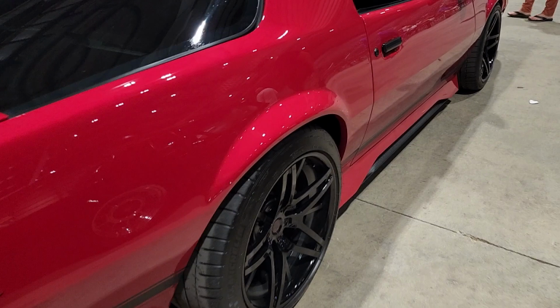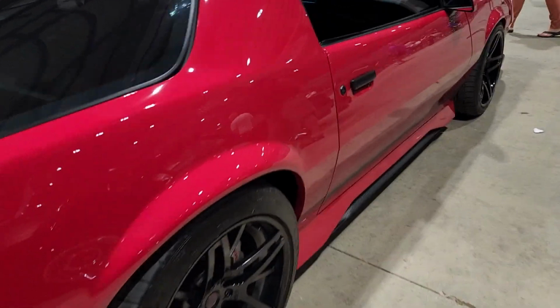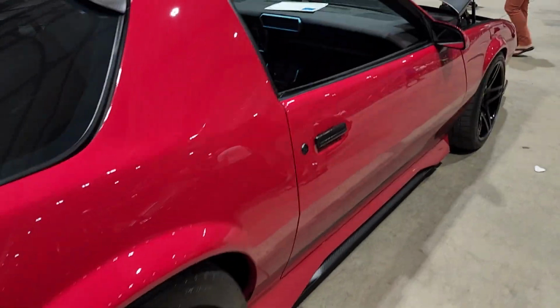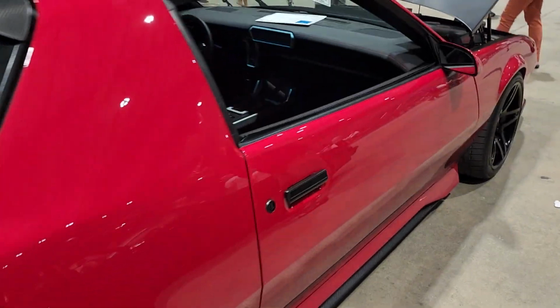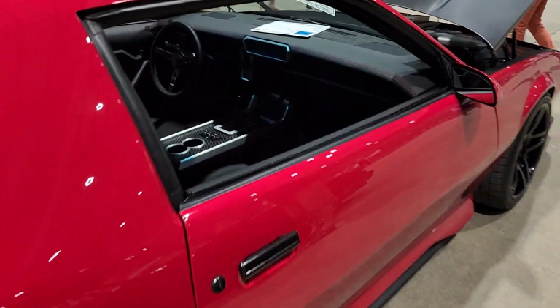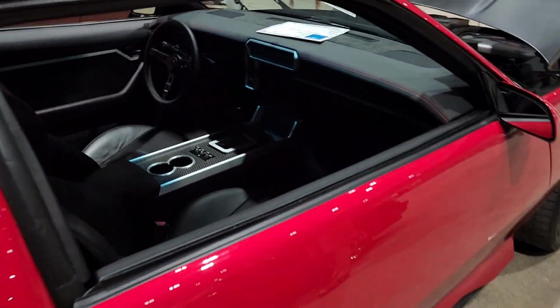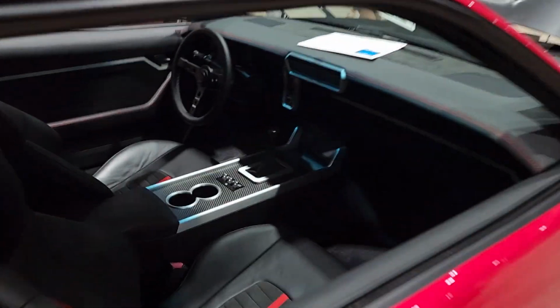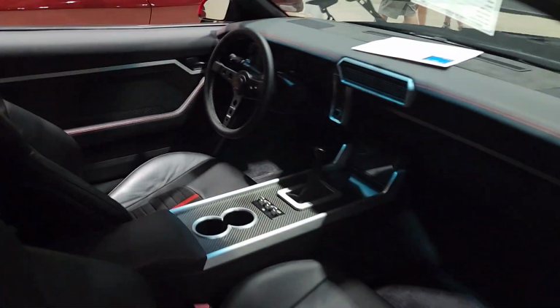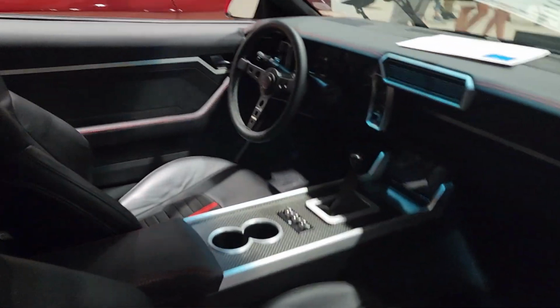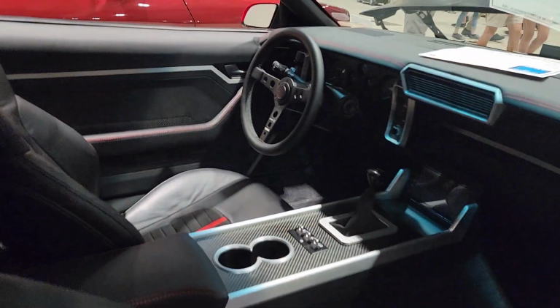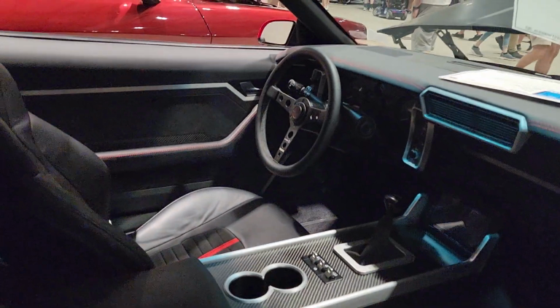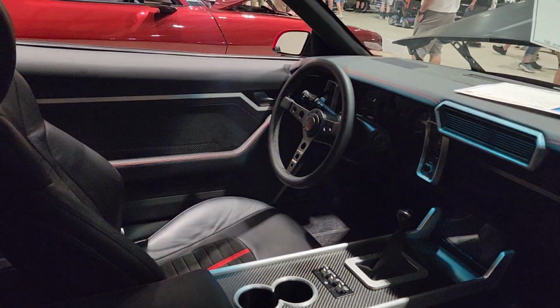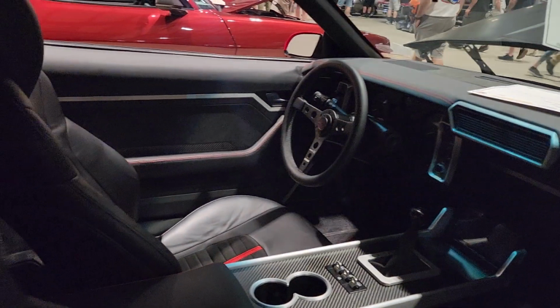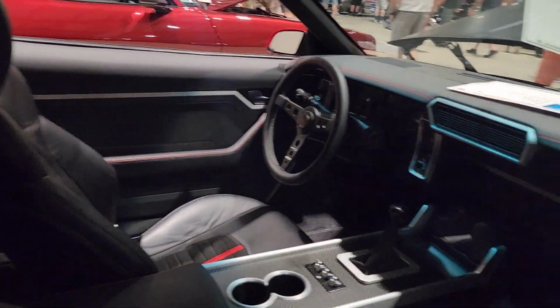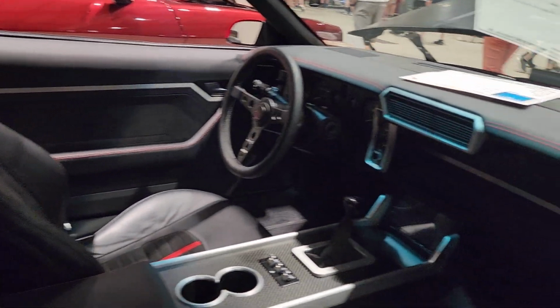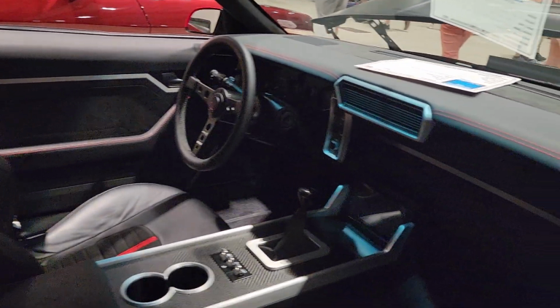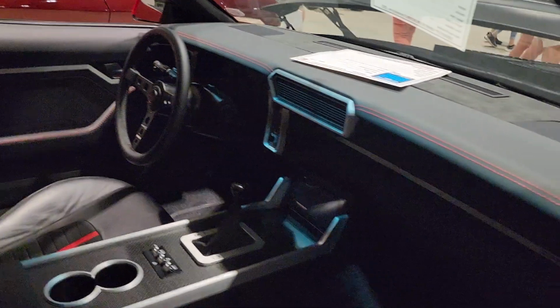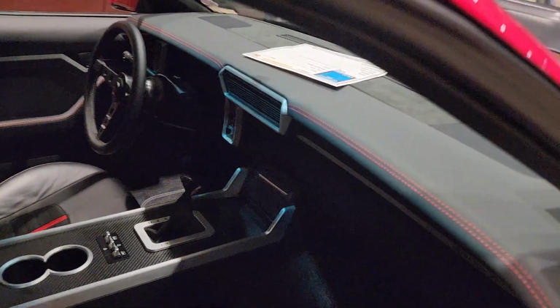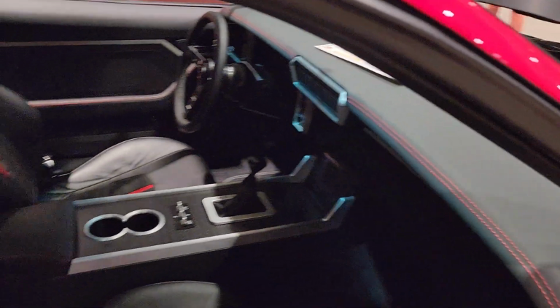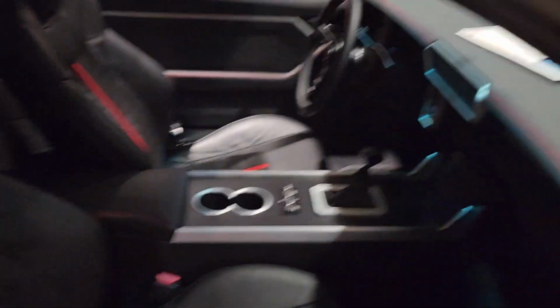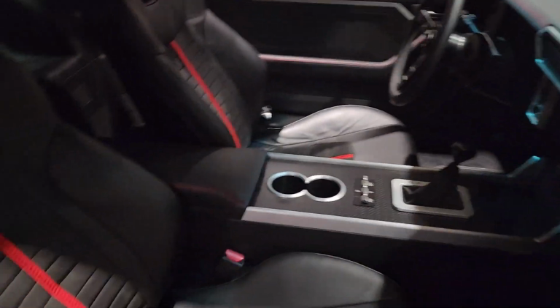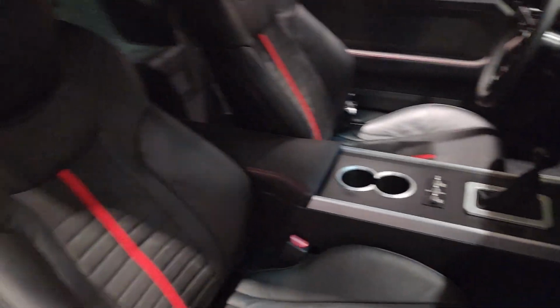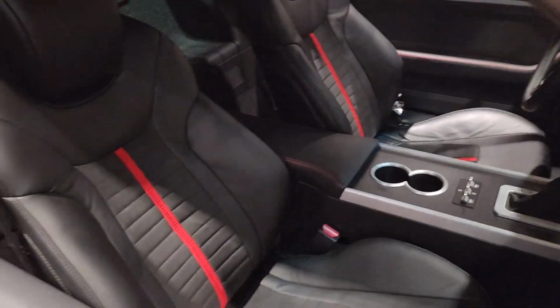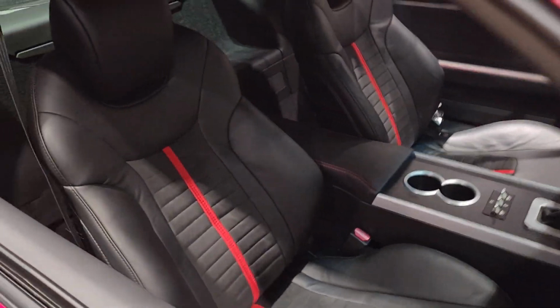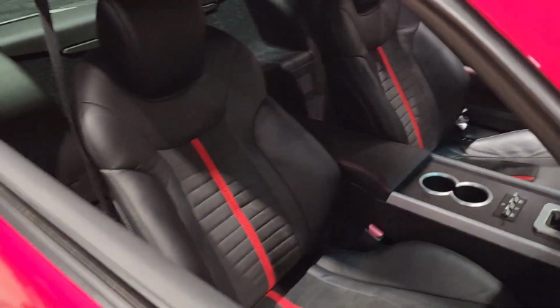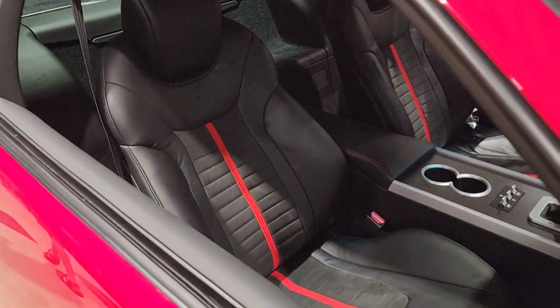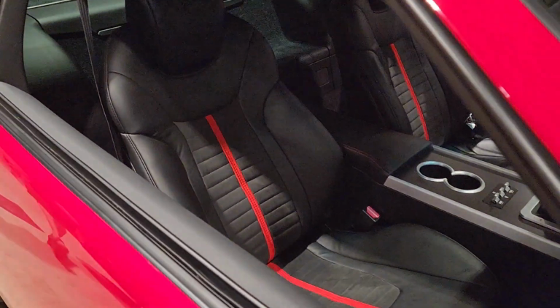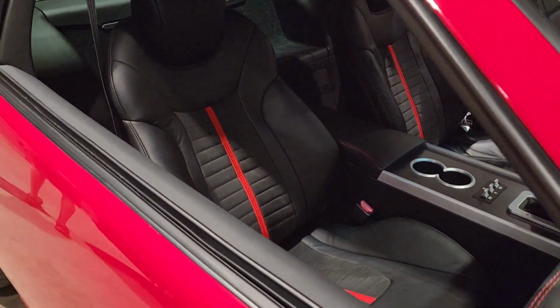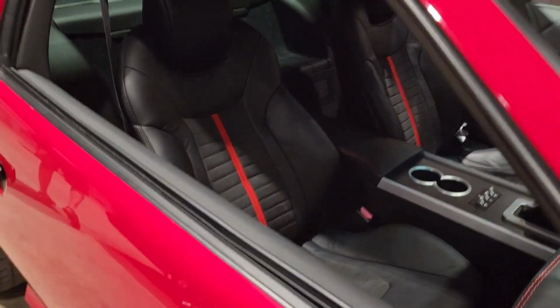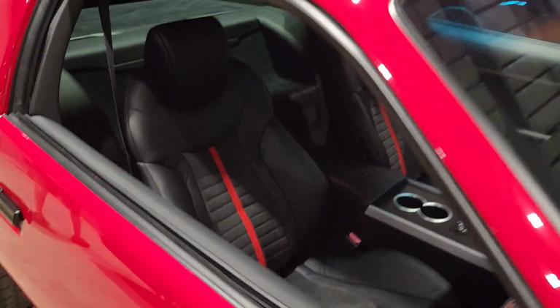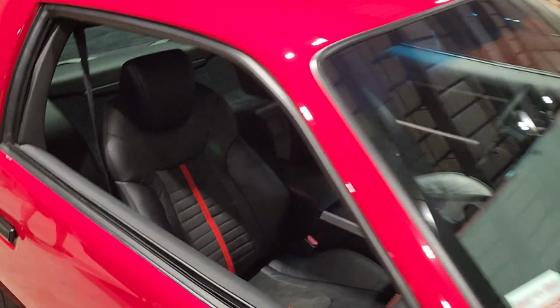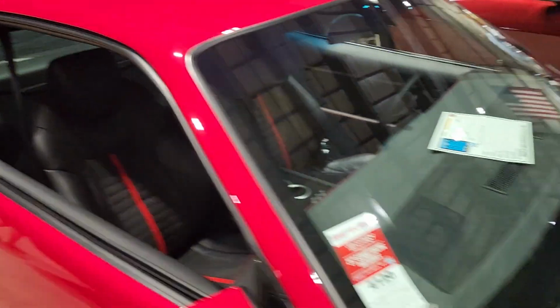For my high rock fans, this ain't no average high rock. It's an '85. Oh my gosh.